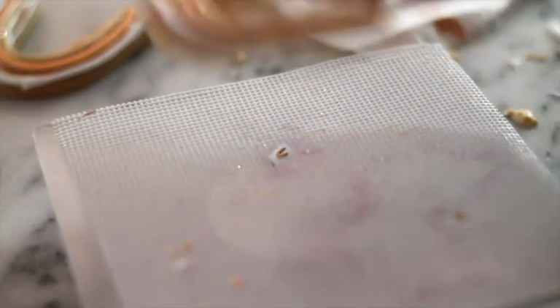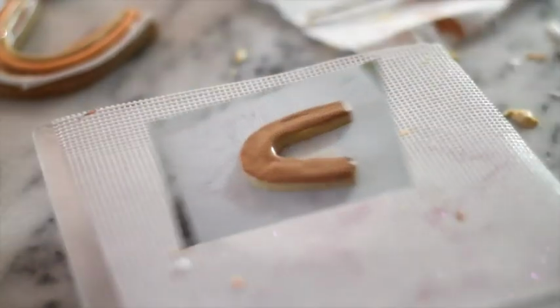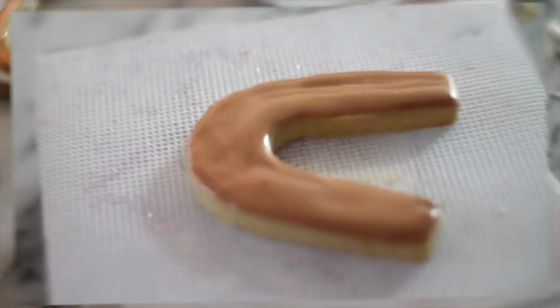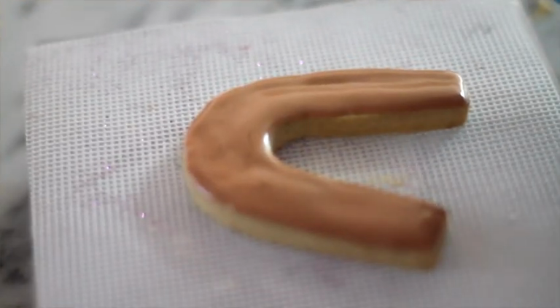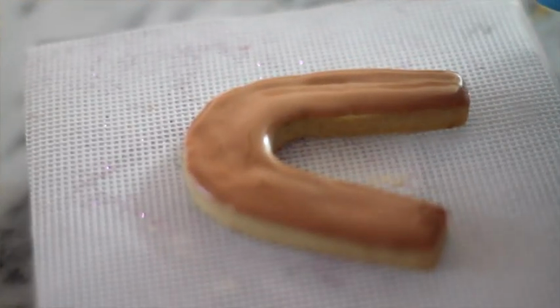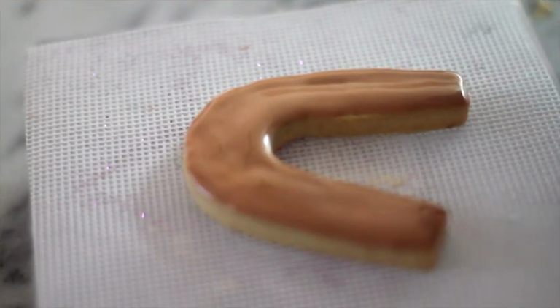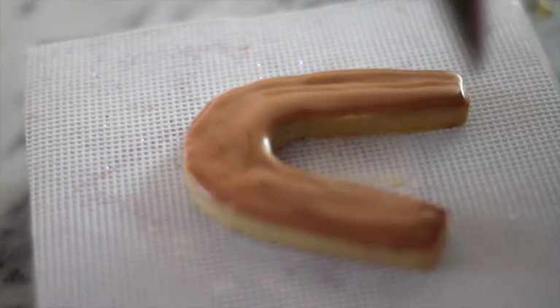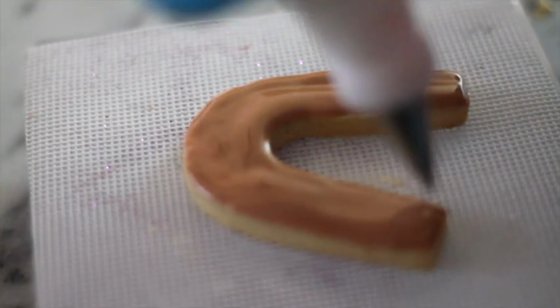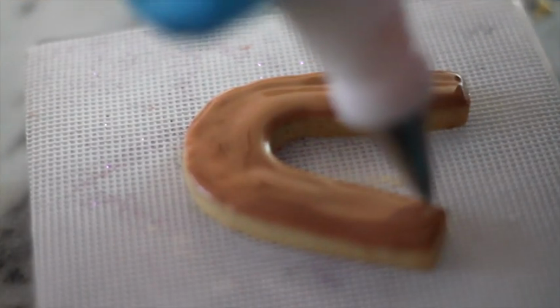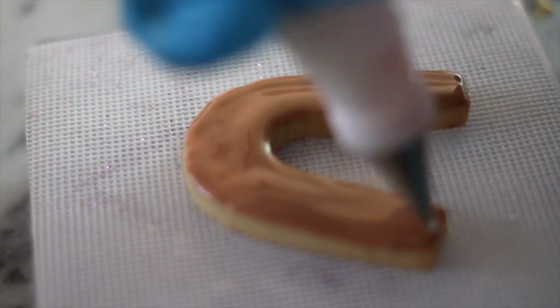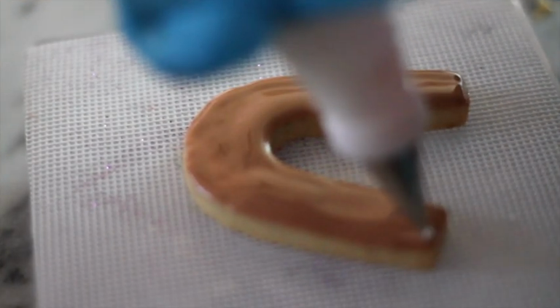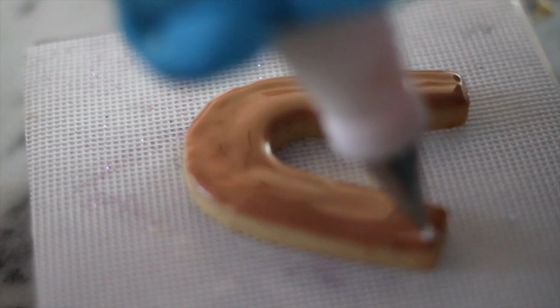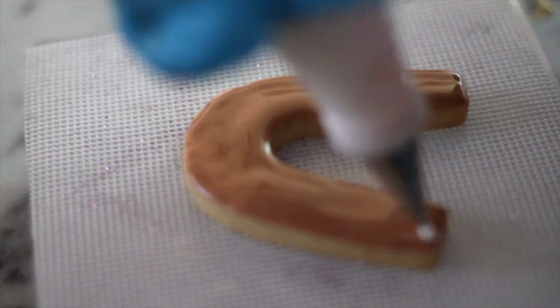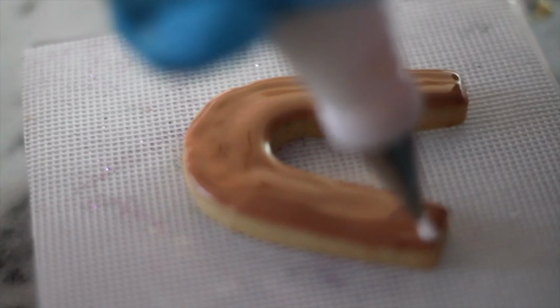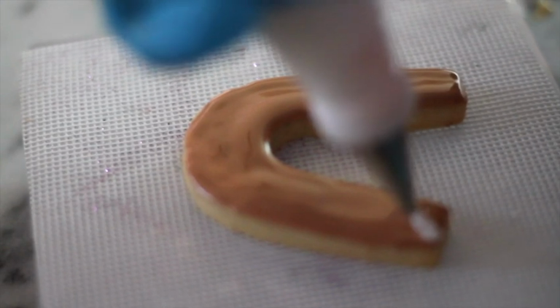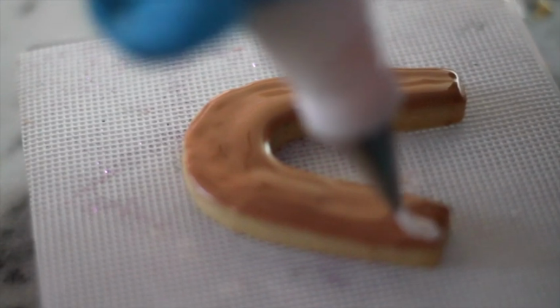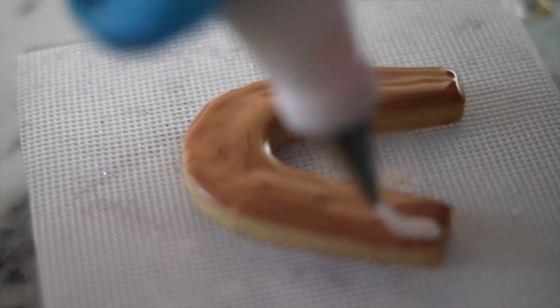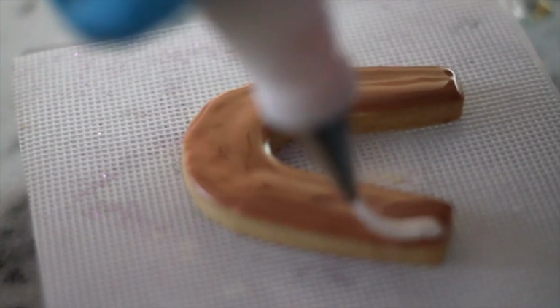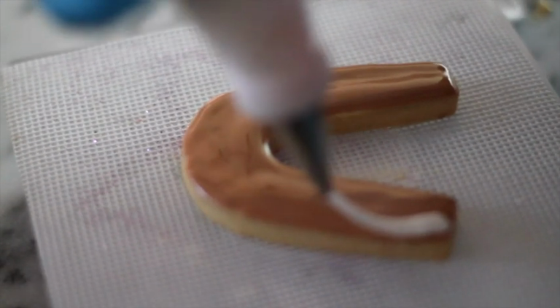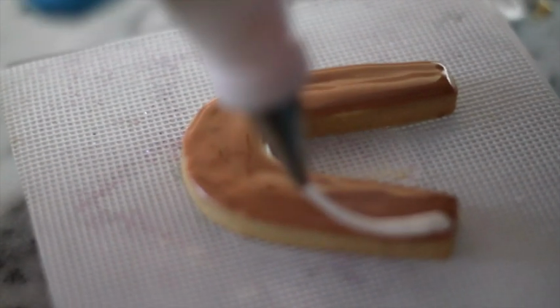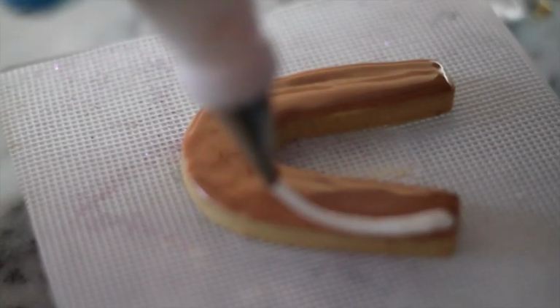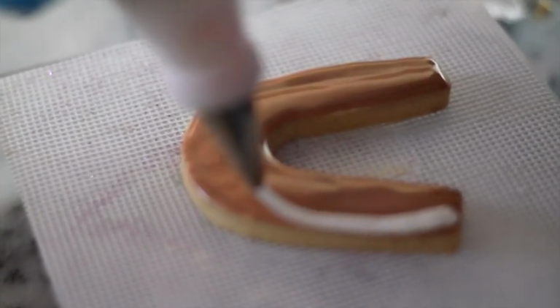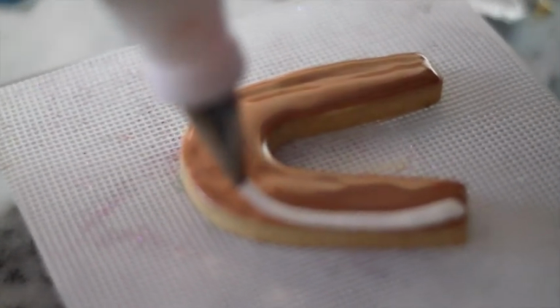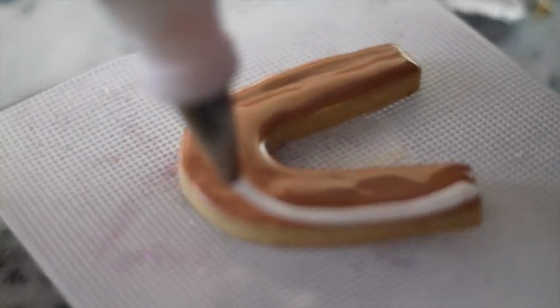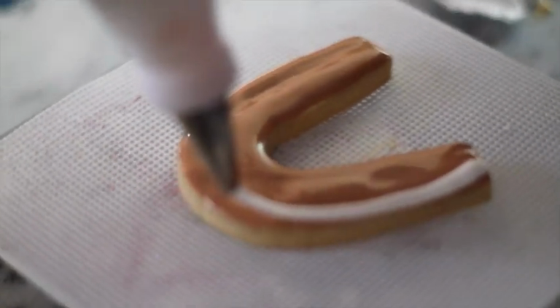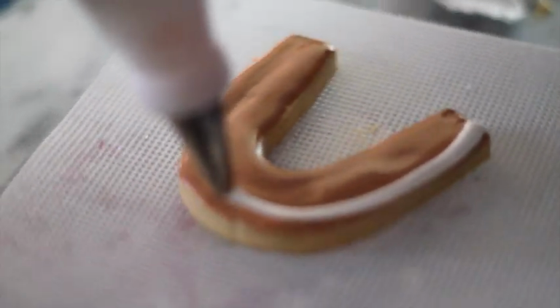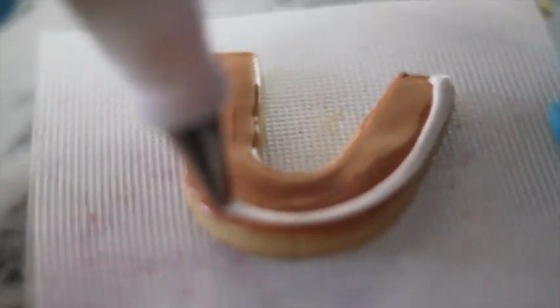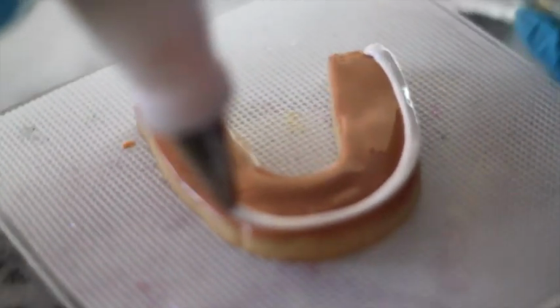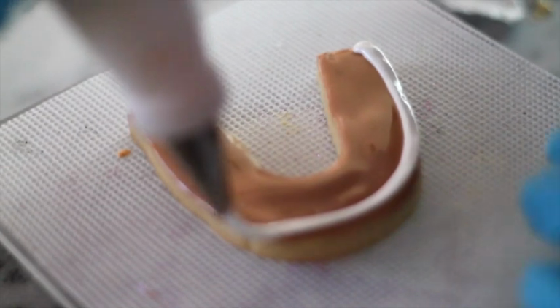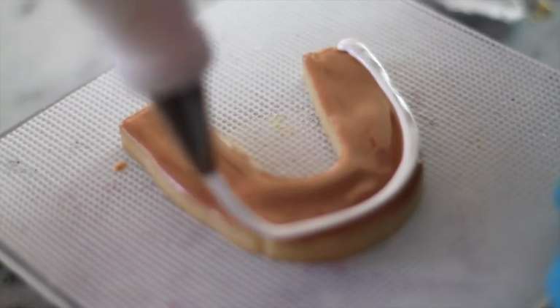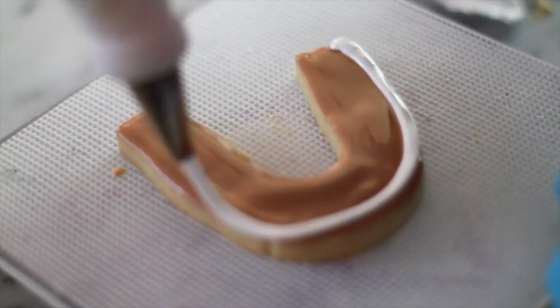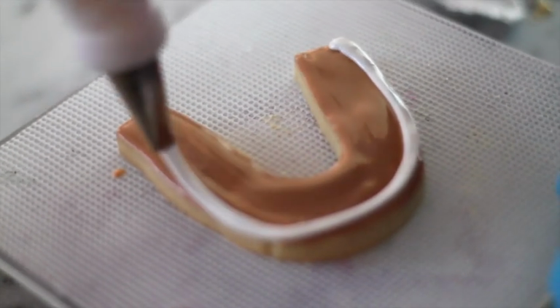As you know, in cookie decorating you can decorate a cookie in many different ways. In this one I am going to first put the white icing, then the orange, and at the end the beige.